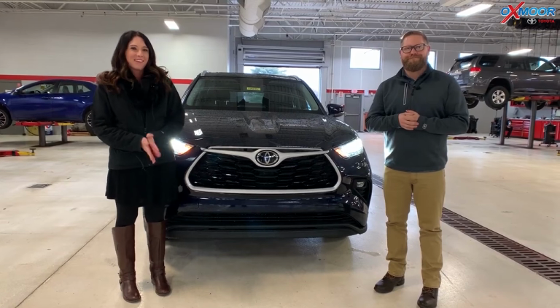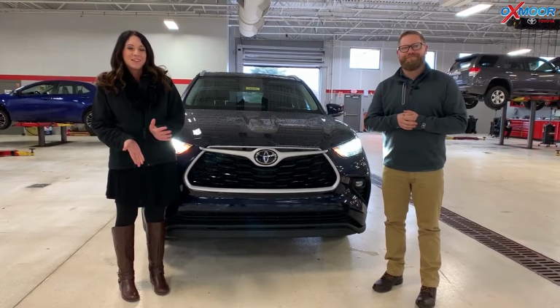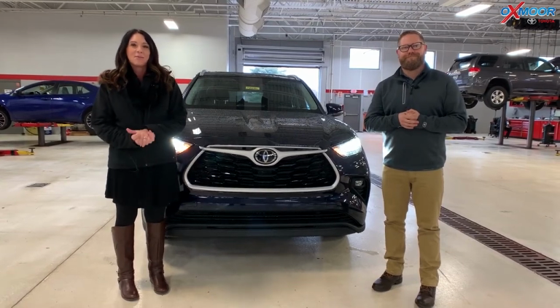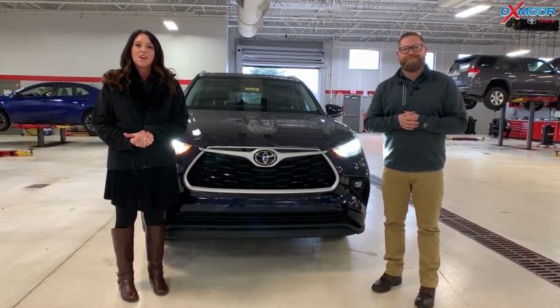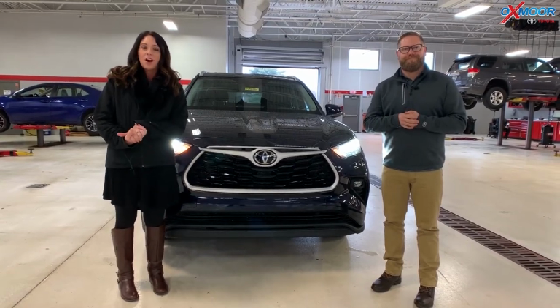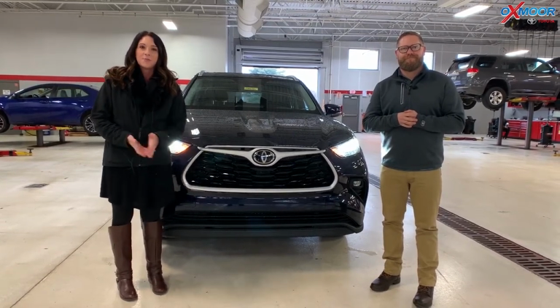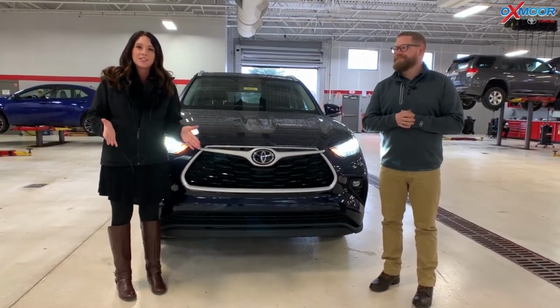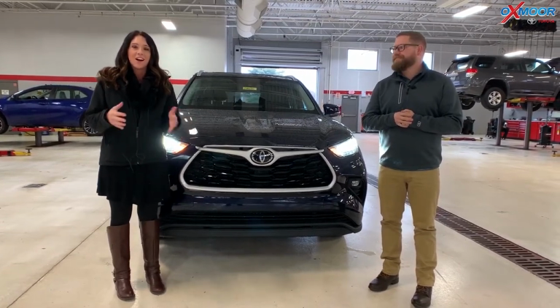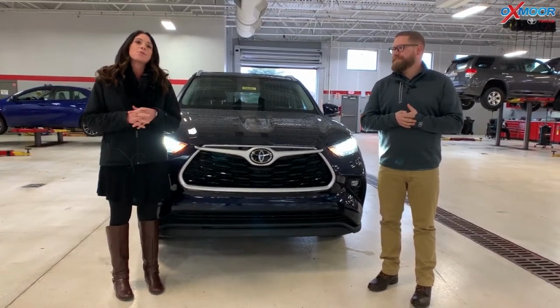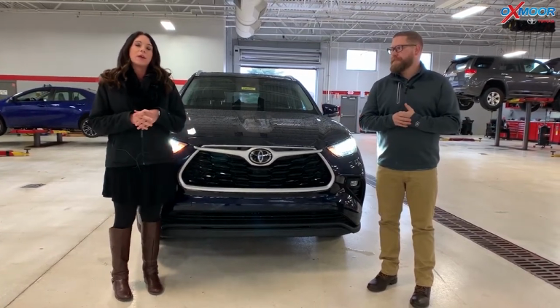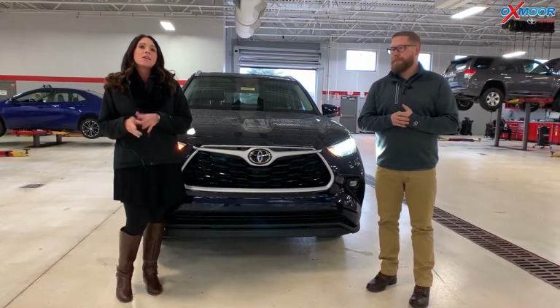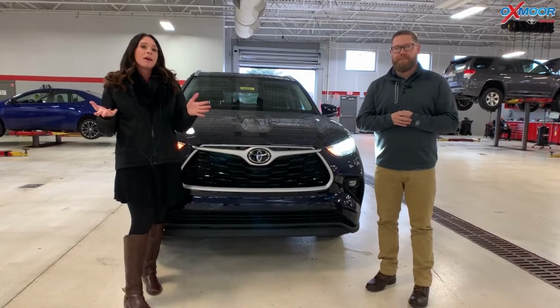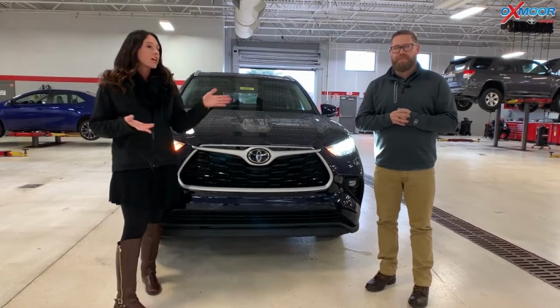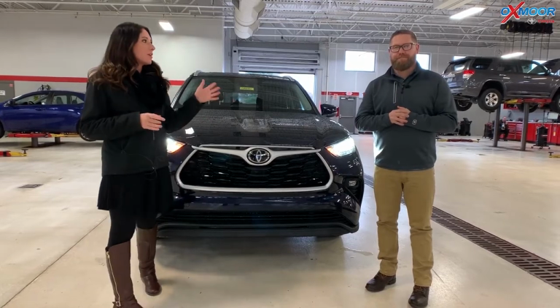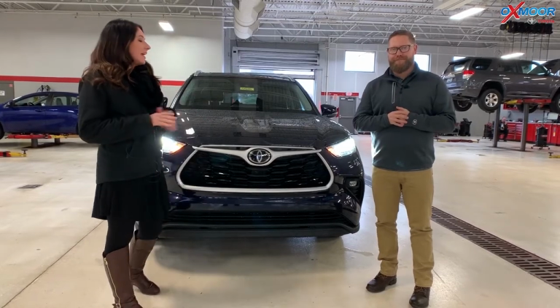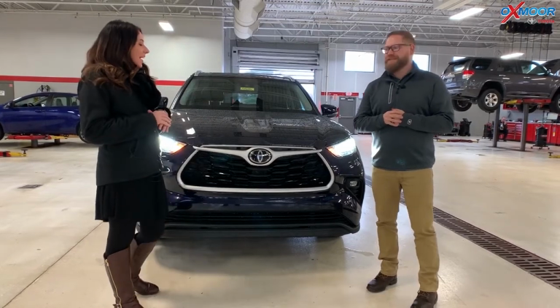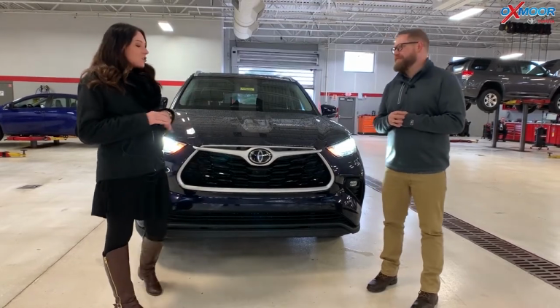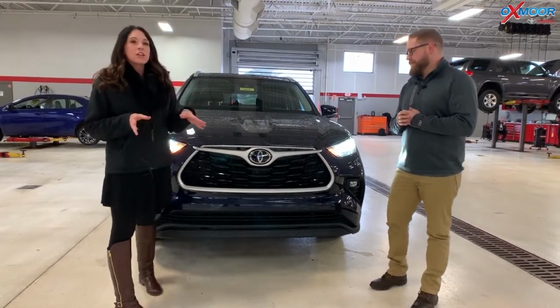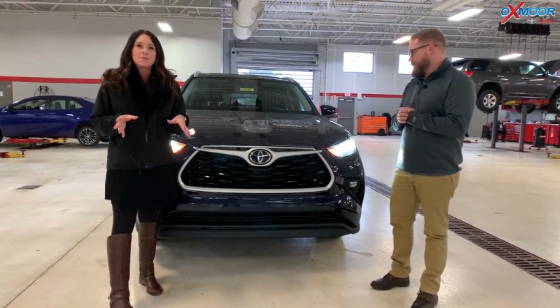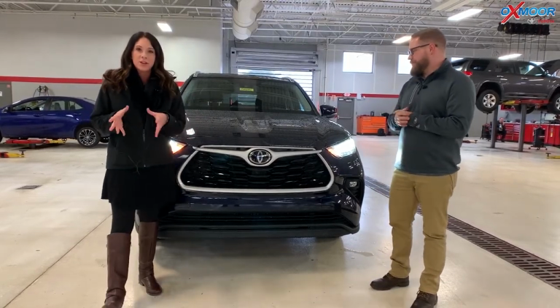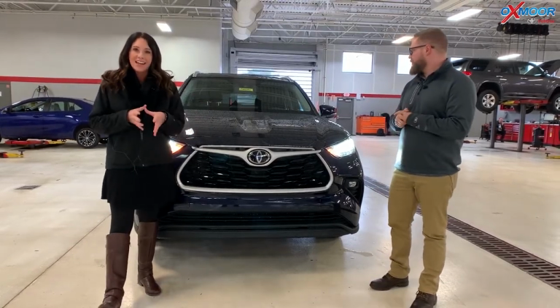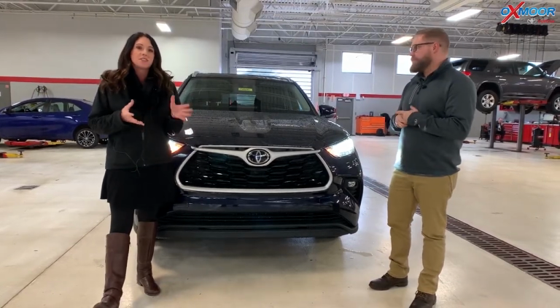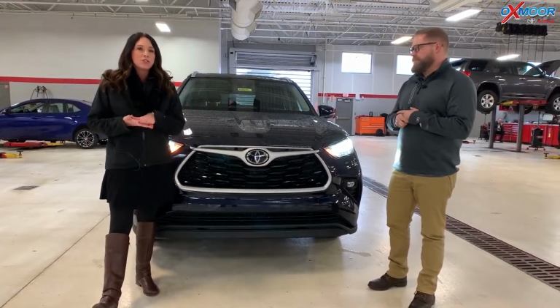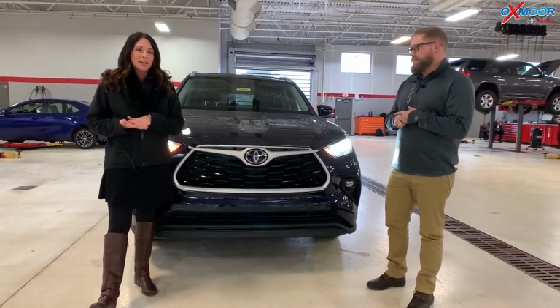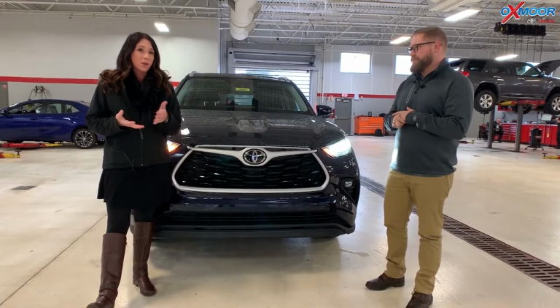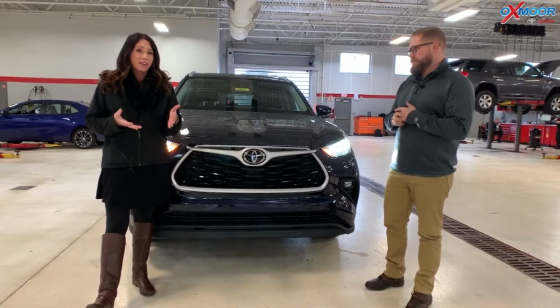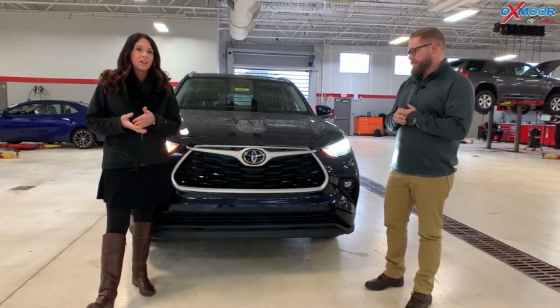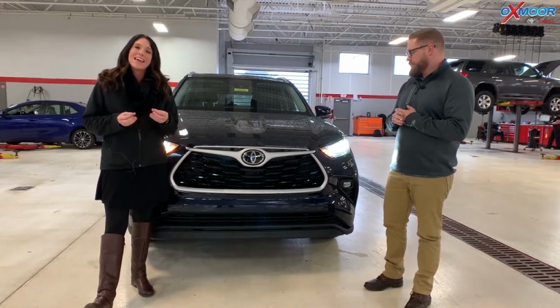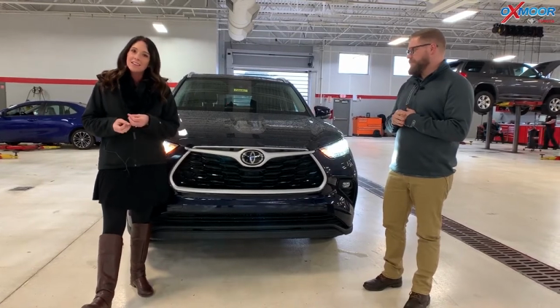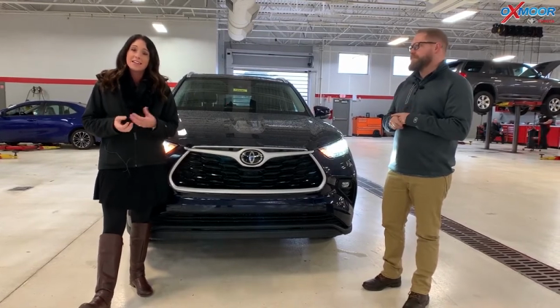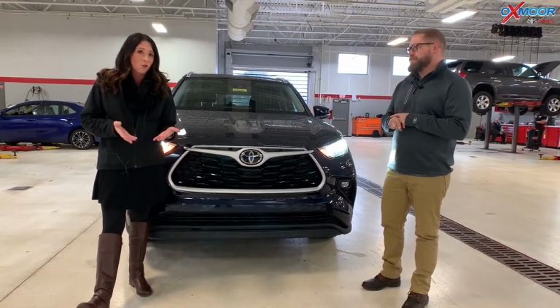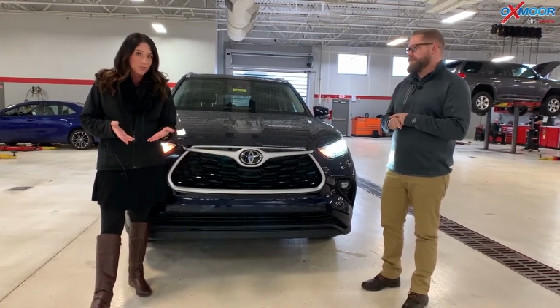Hey everyone, it's Gabrielle with Oxmoor Auto Group here today at Oxmoor Toyota. I have Chuck here with me — hi guys — and Chuck's going to give me some information today on the 2020 Toyota Highlander. It's the XLE and it is all-wheel drive.